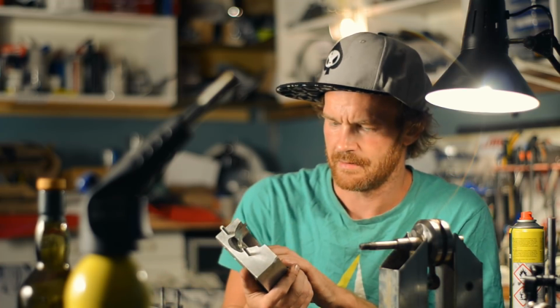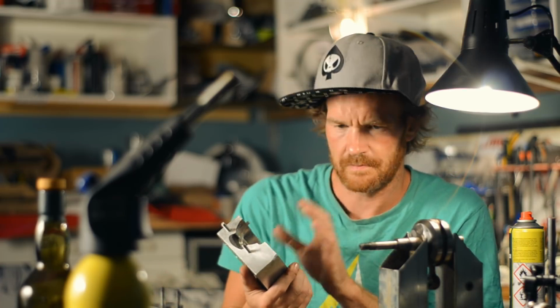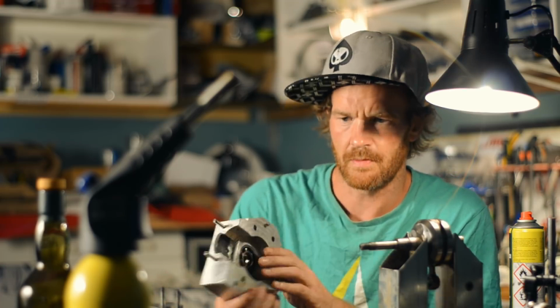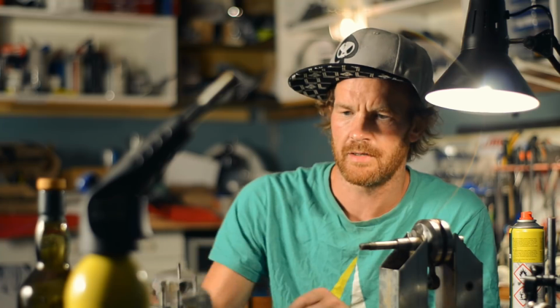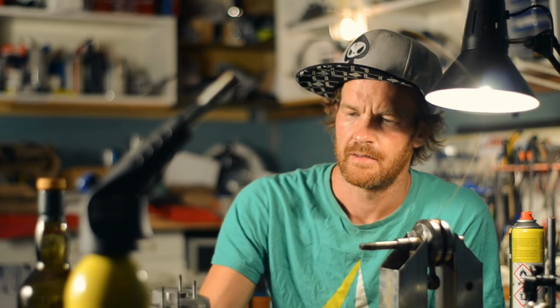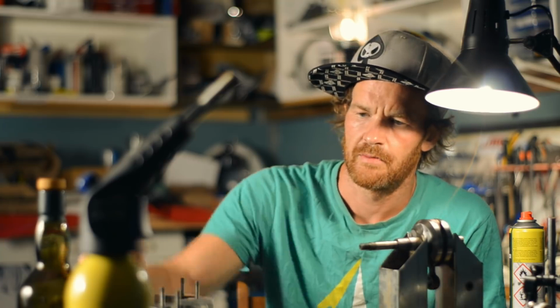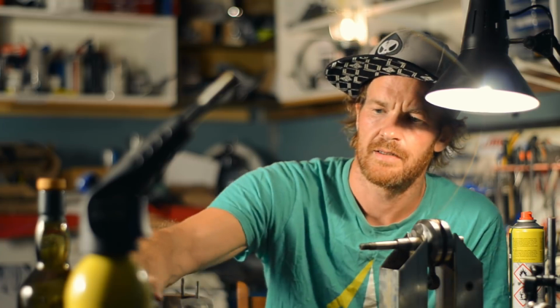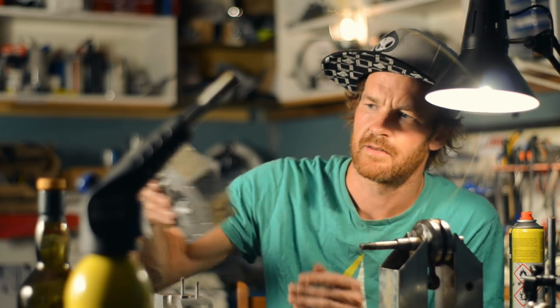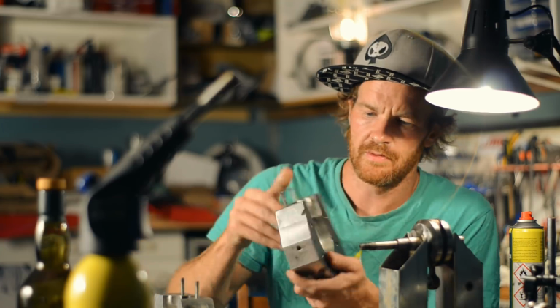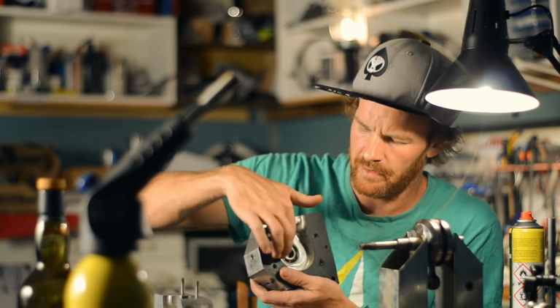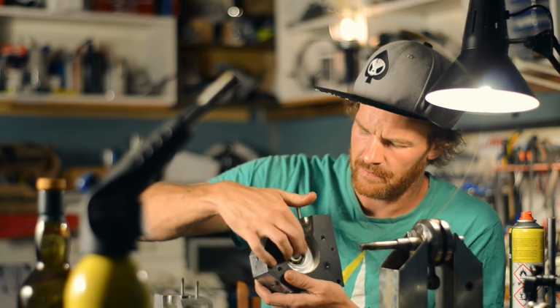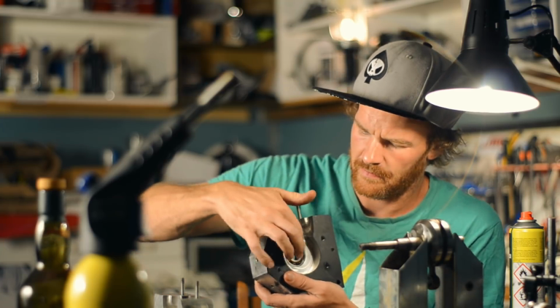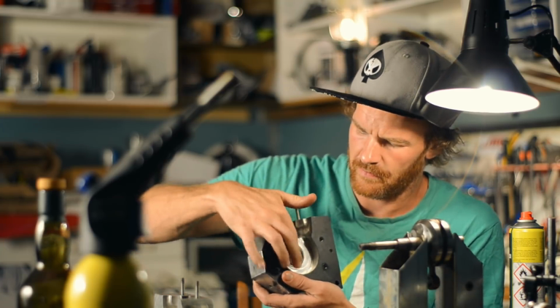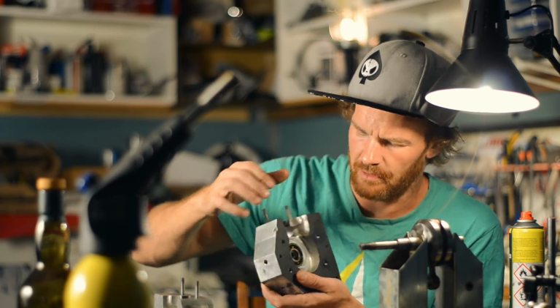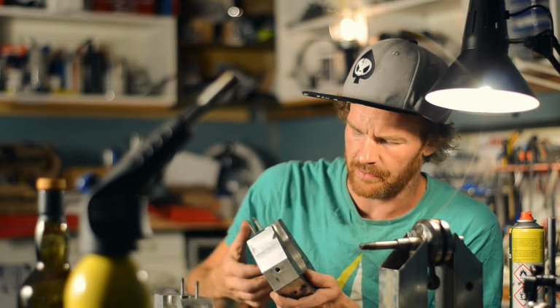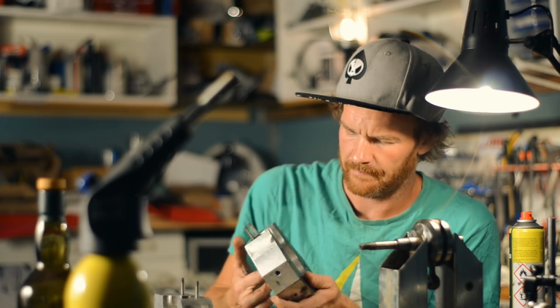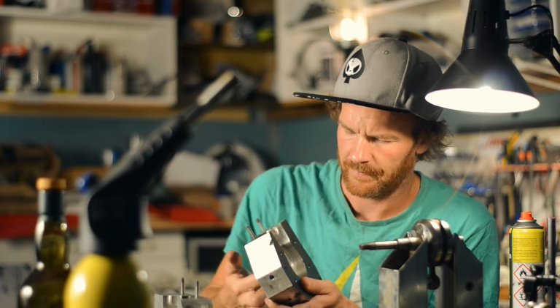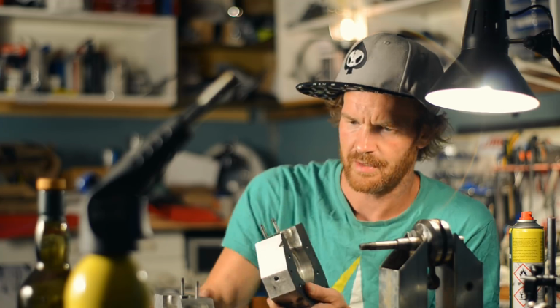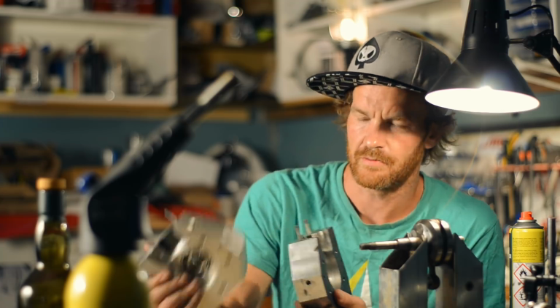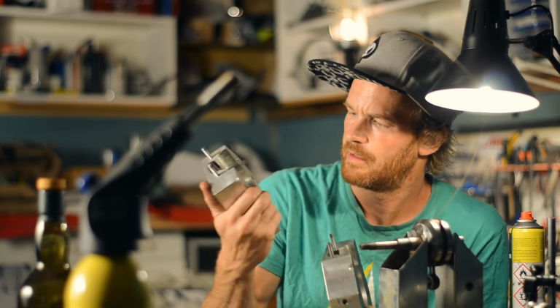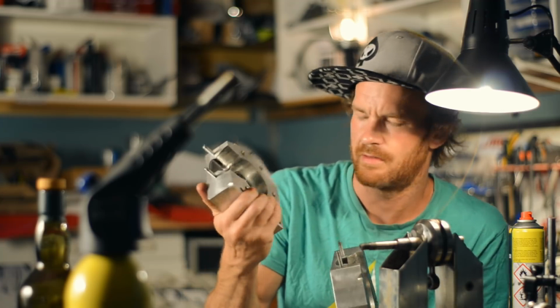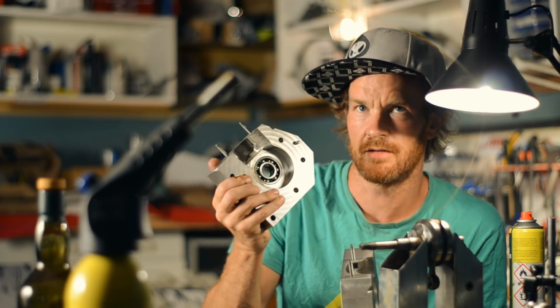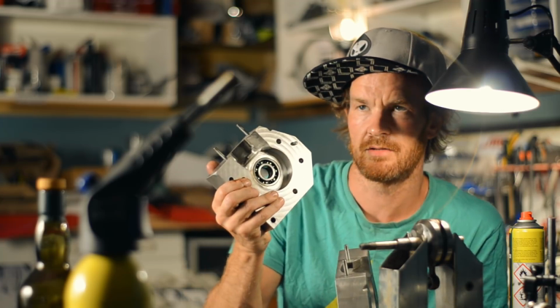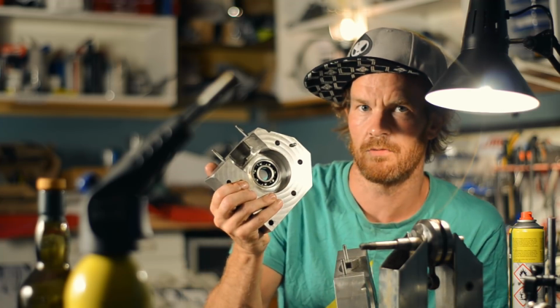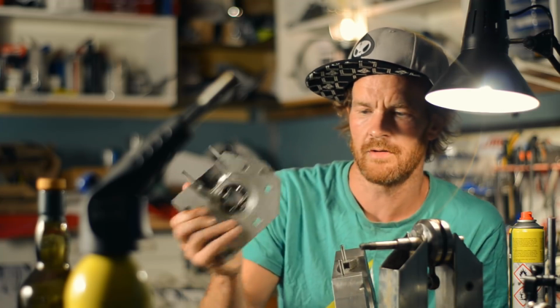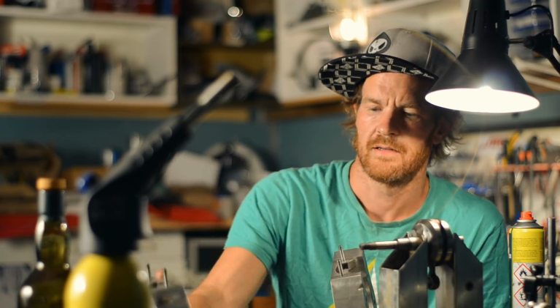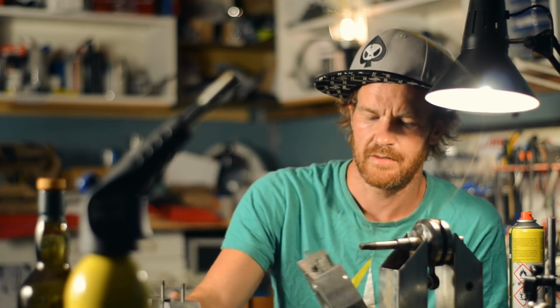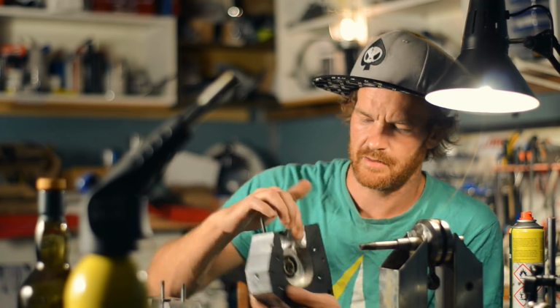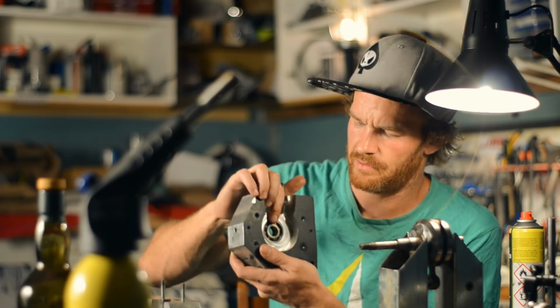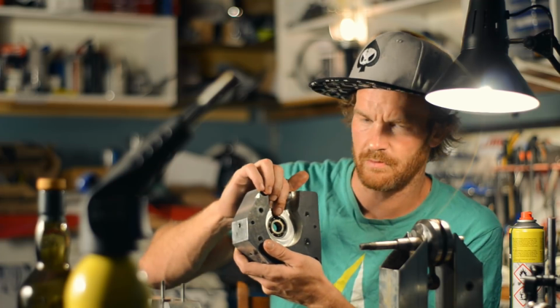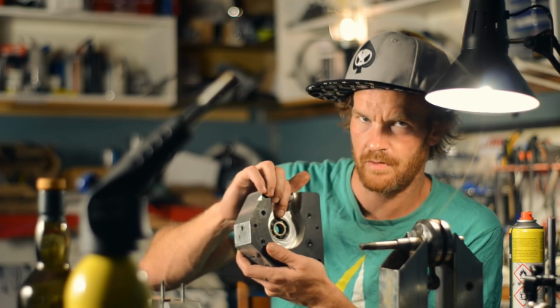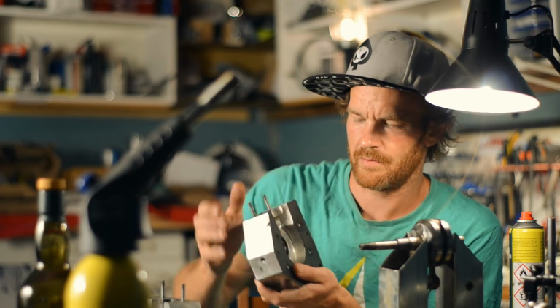And probably replacing this small bearing with a larger one, same as this one. This is a 6204, and this is a 6203 bearing.